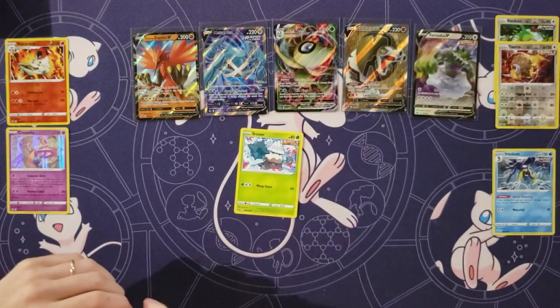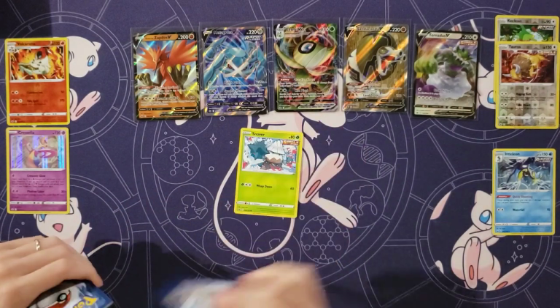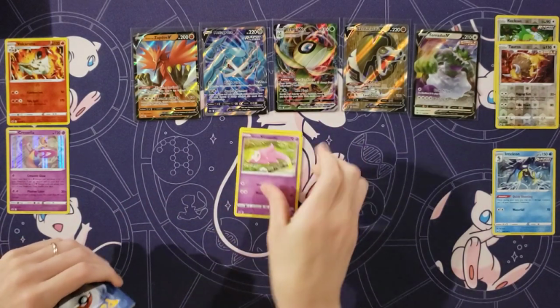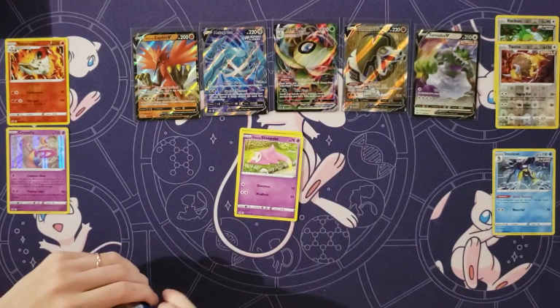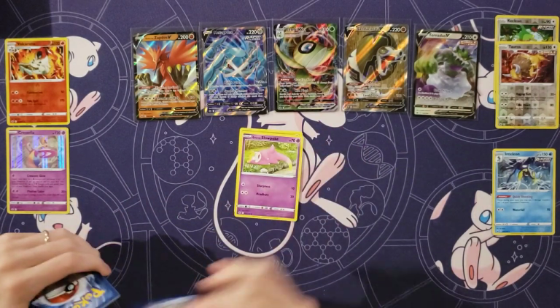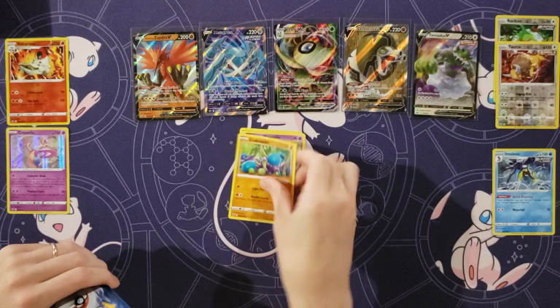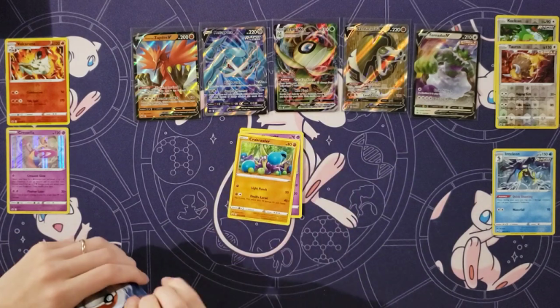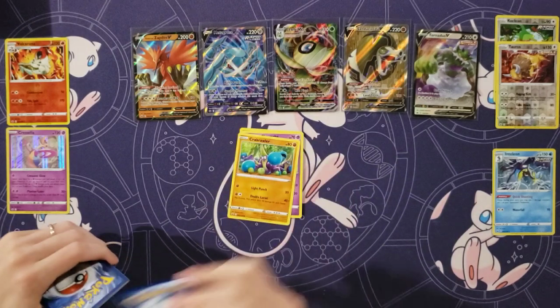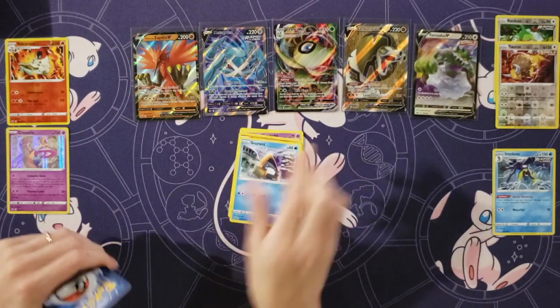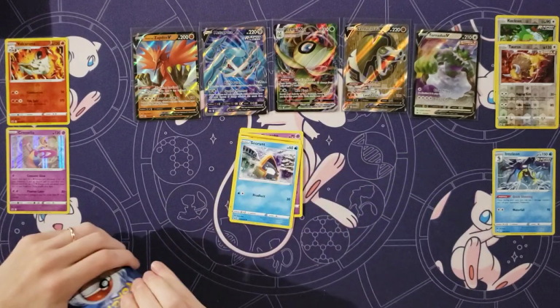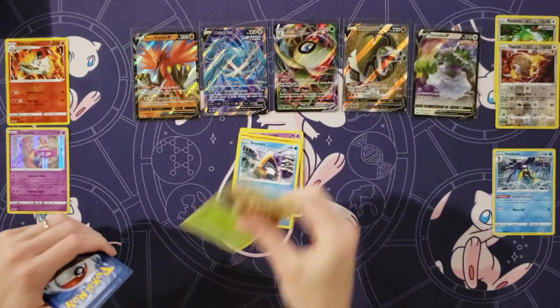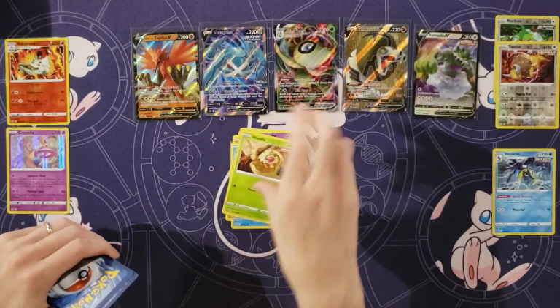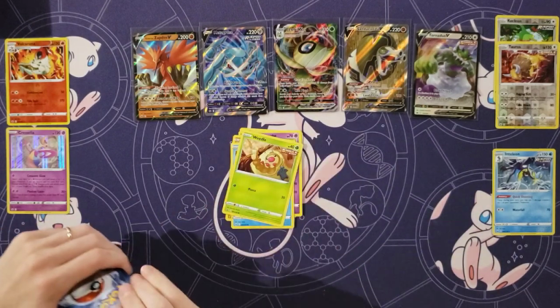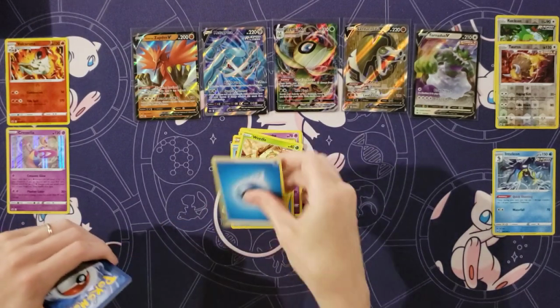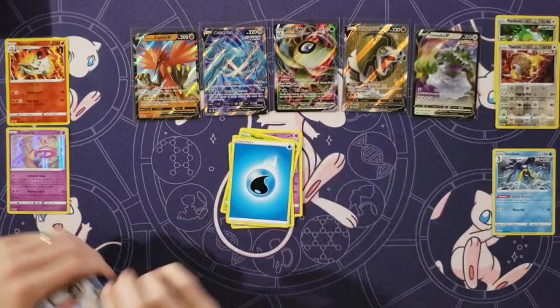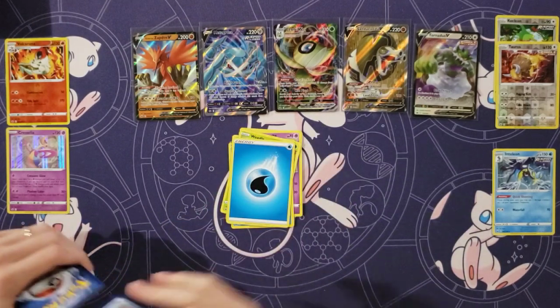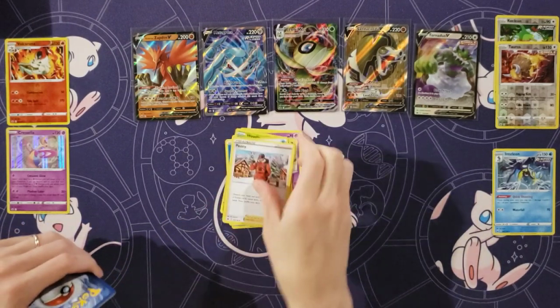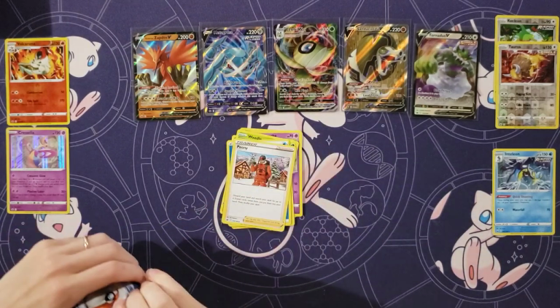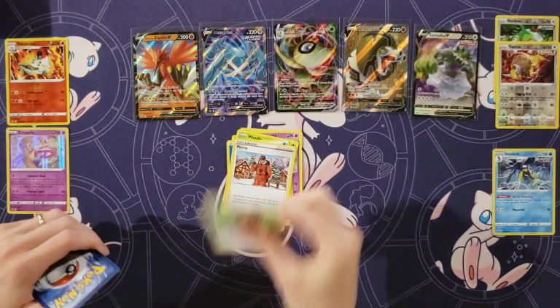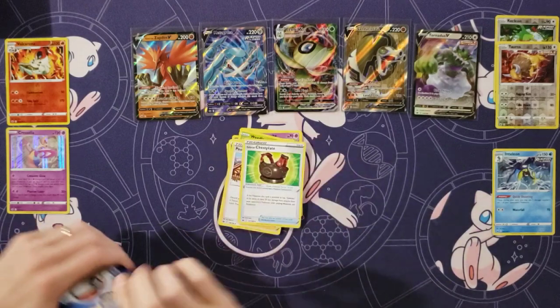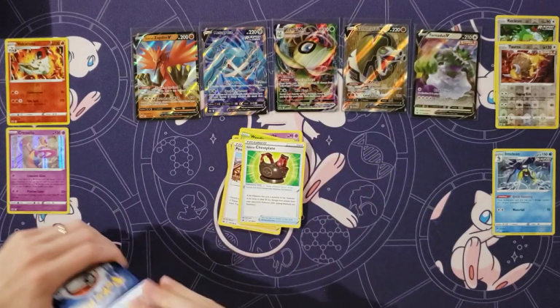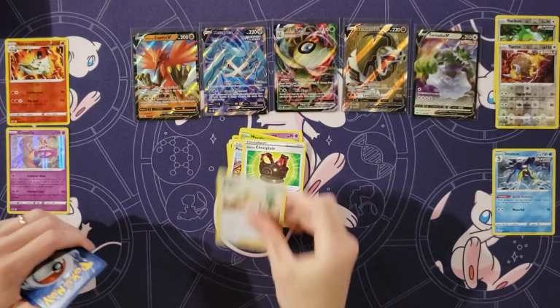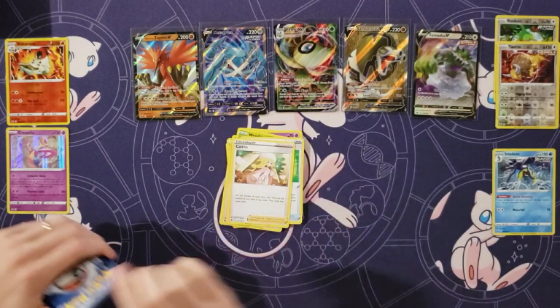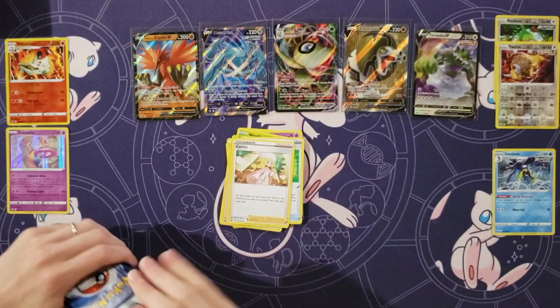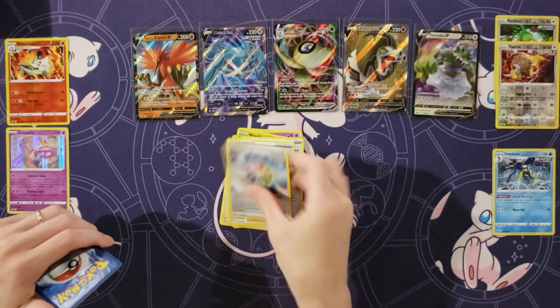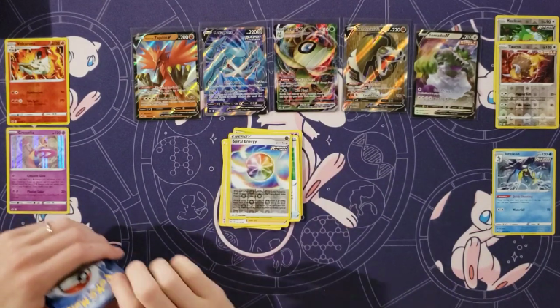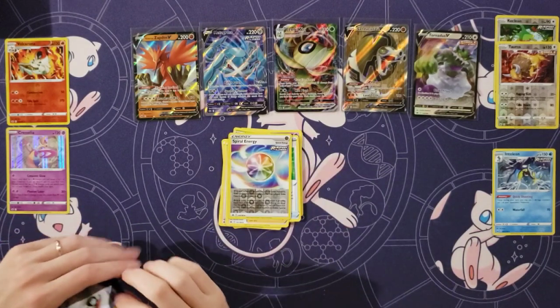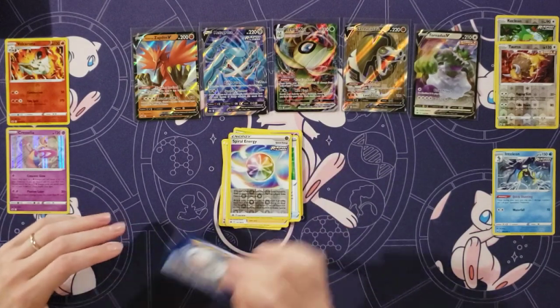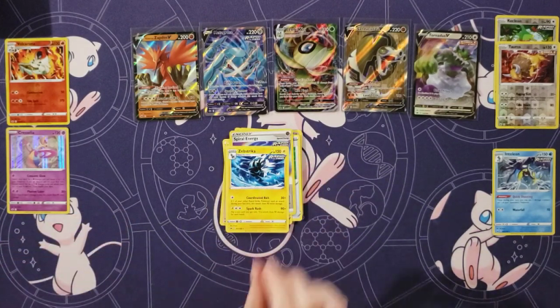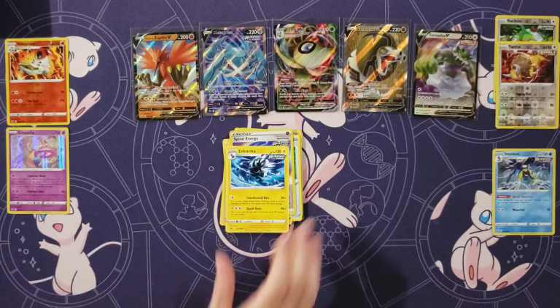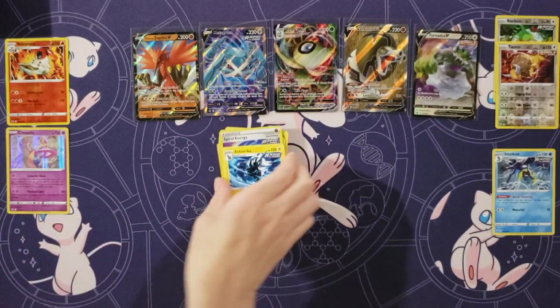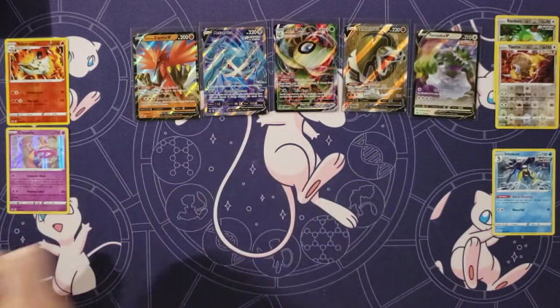Snover. Slowpoke. Crab Brawler. Snow Runt. Weedle. Water. Peony. Chestplate. Caitlin. Reverse of a Spiral Energy. And a Zebstrika.